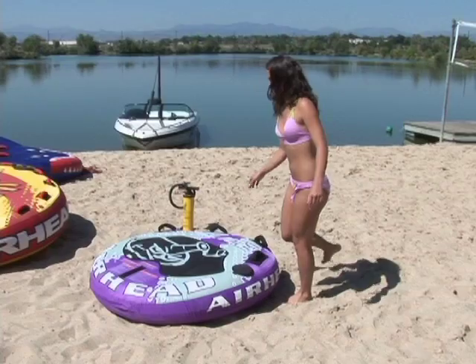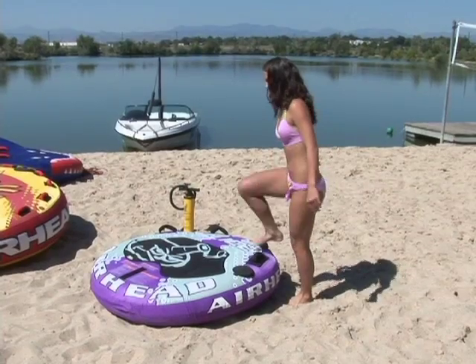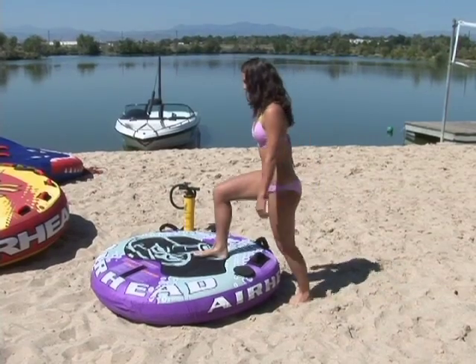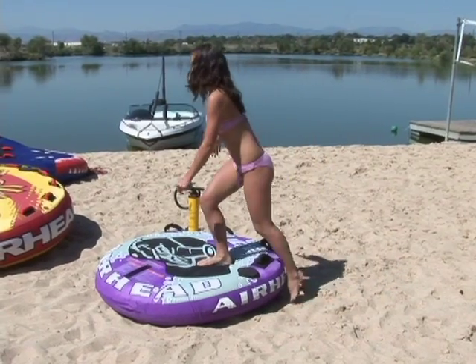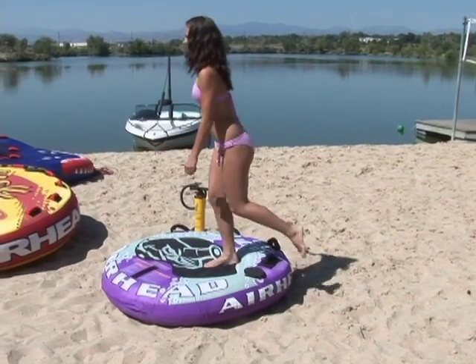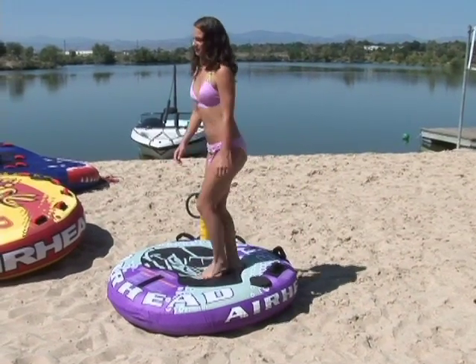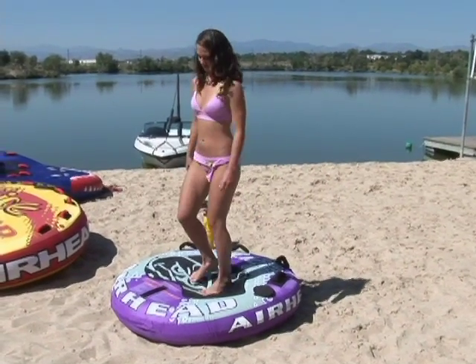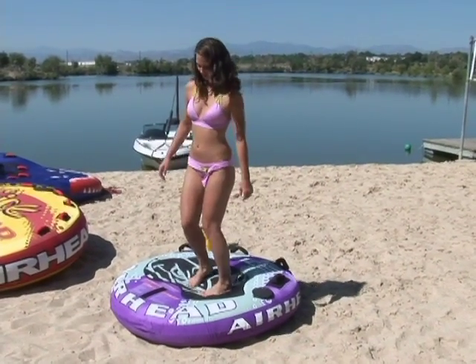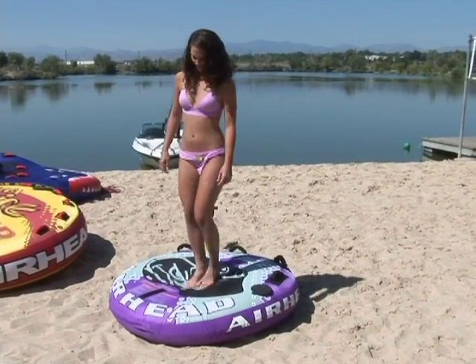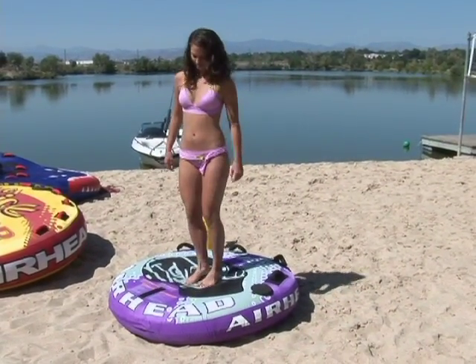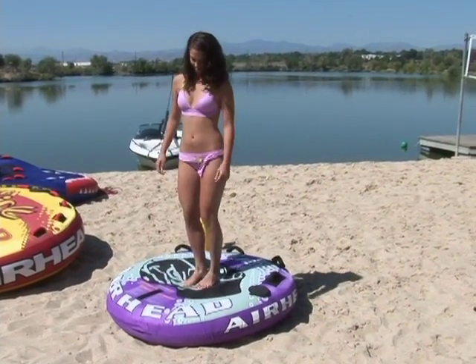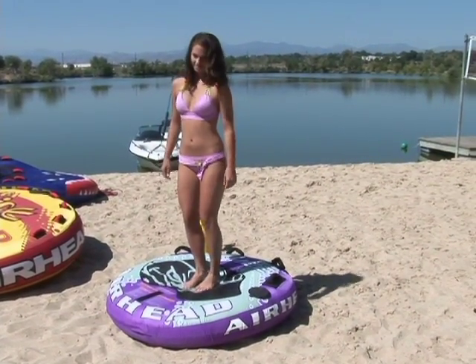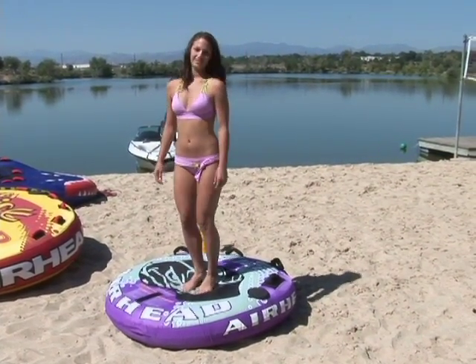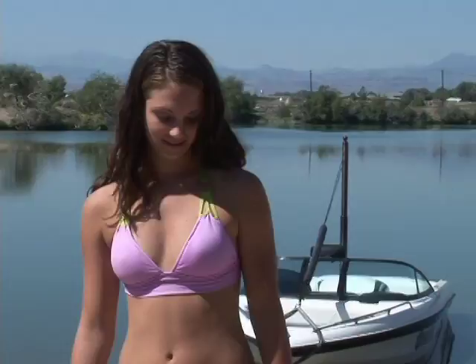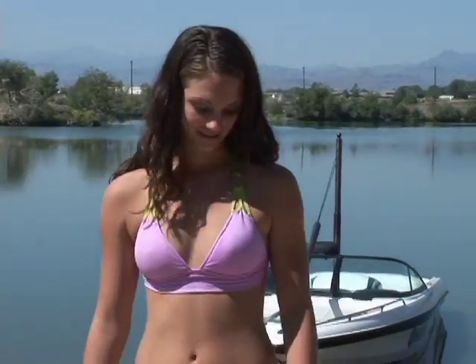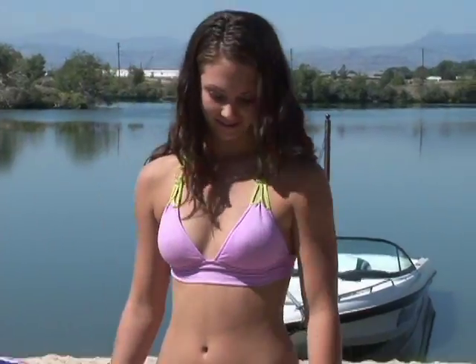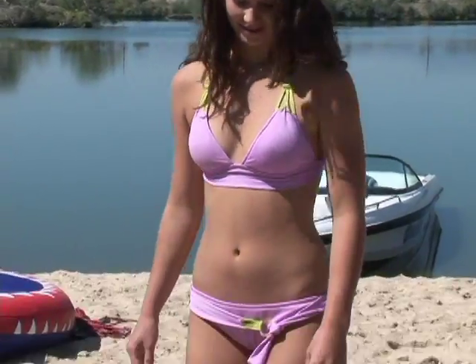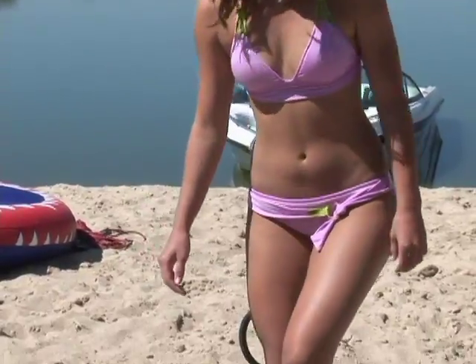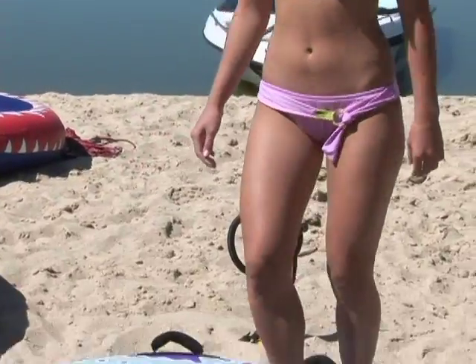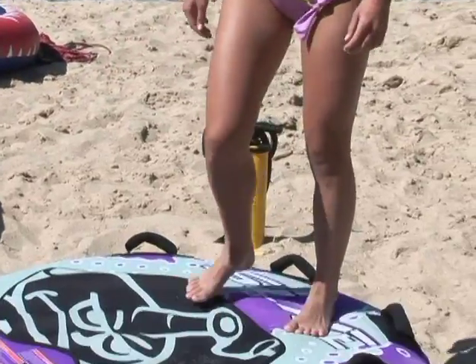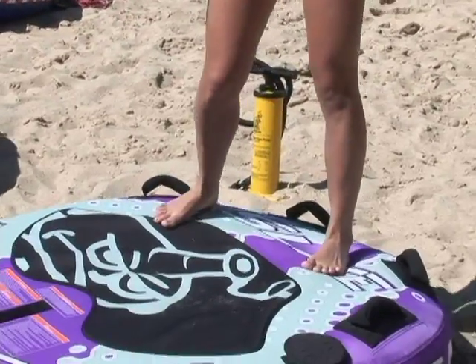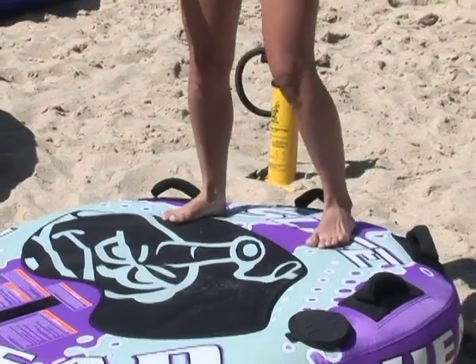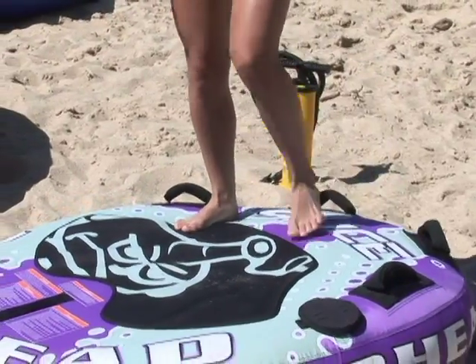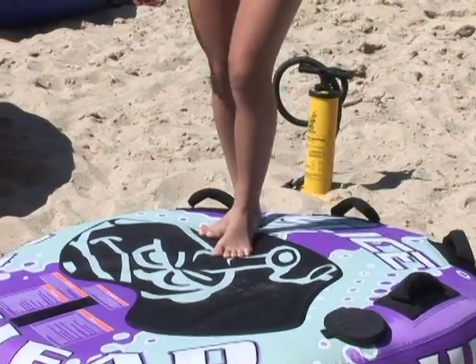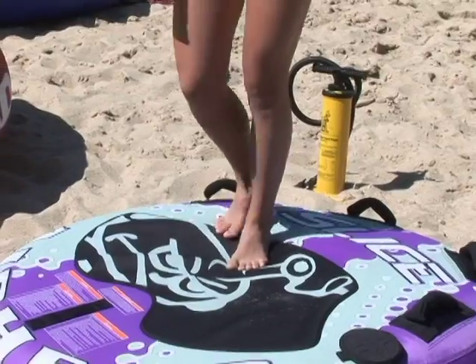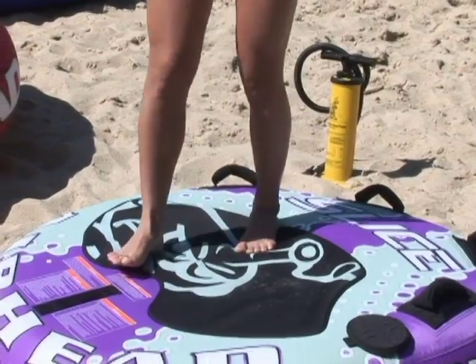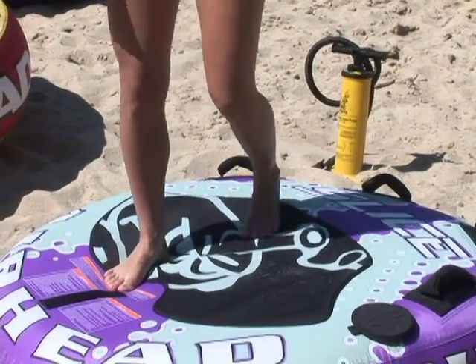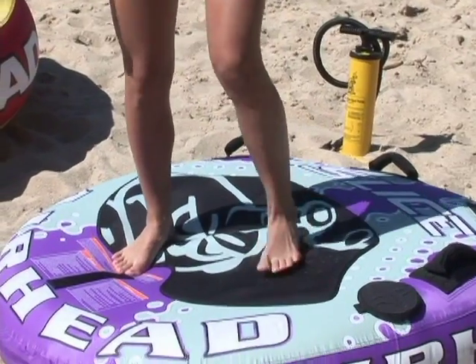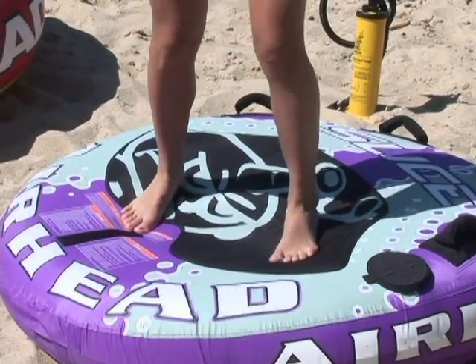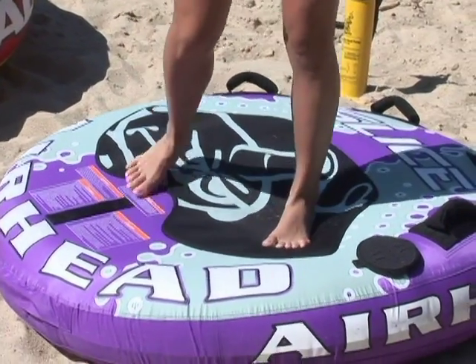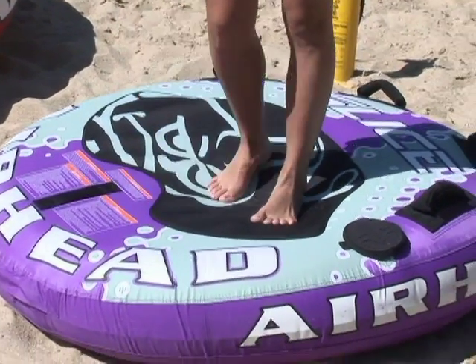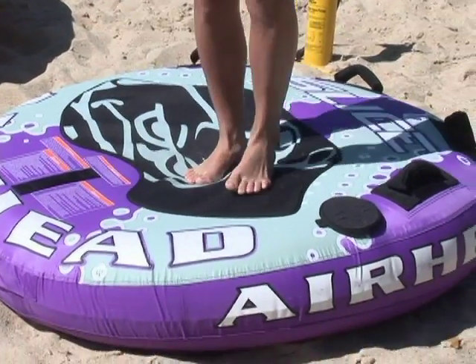After inflating, to check that your tube is properly inflated, stand up on it. Your feet should sink in only slightly. If your feet do not sink in at all, it's over-inflated — remove some air. If your feet sink in too much, add more air.